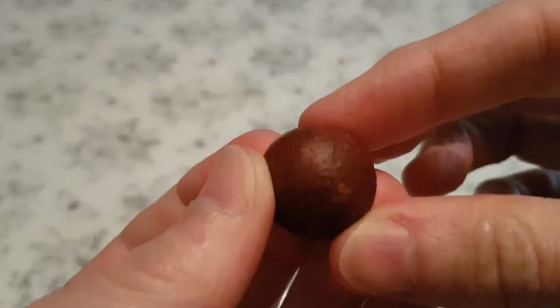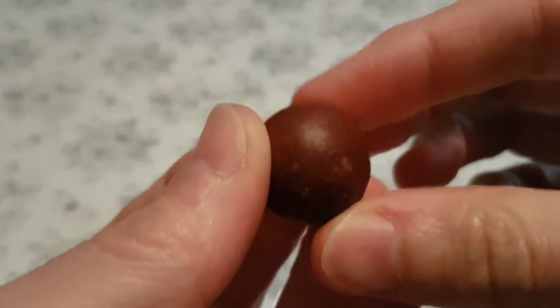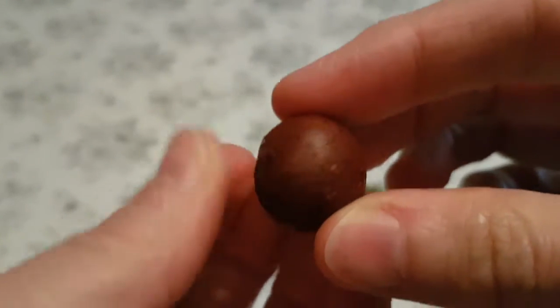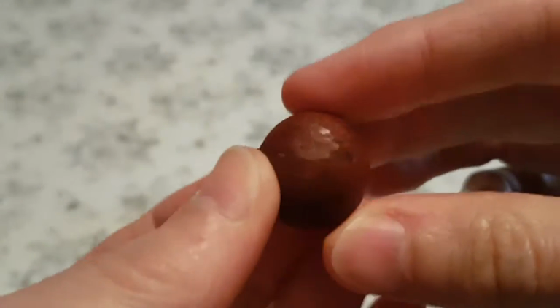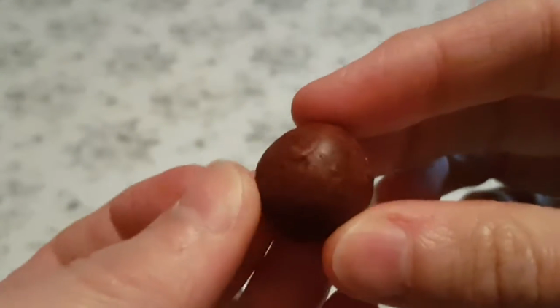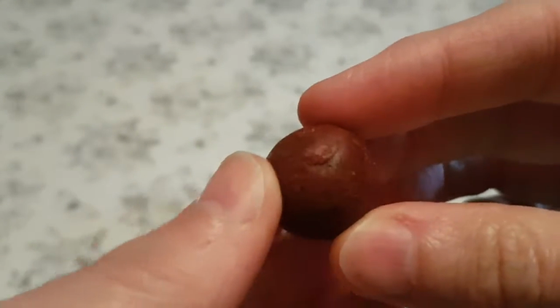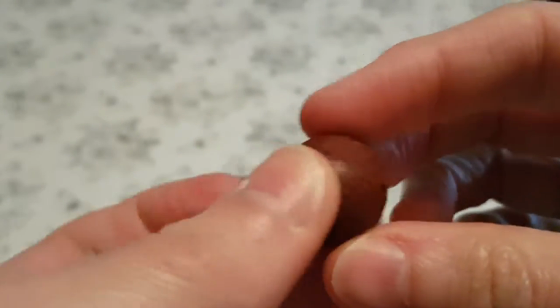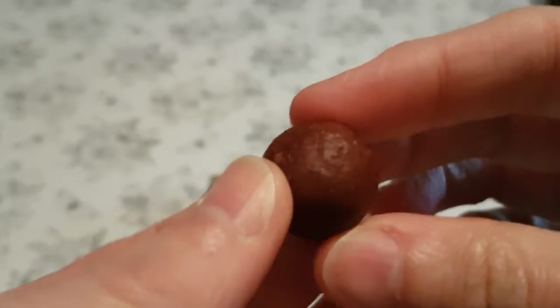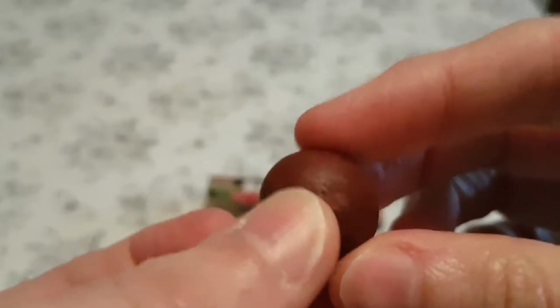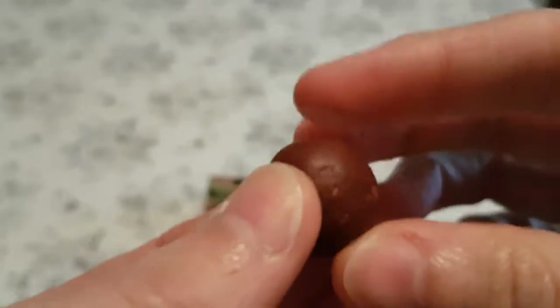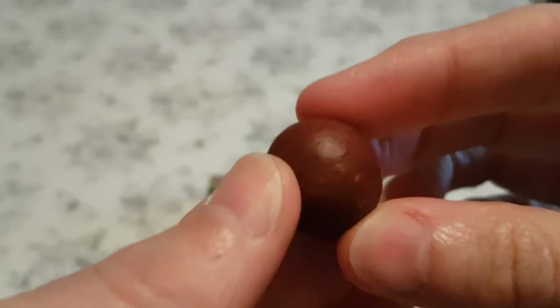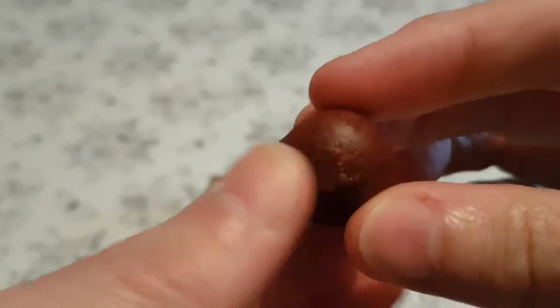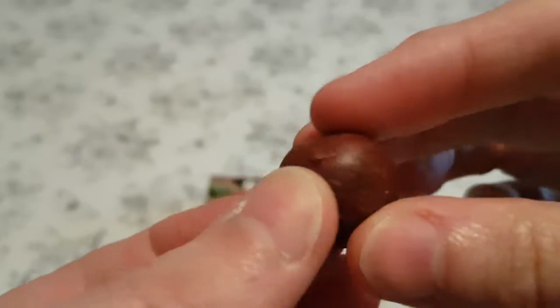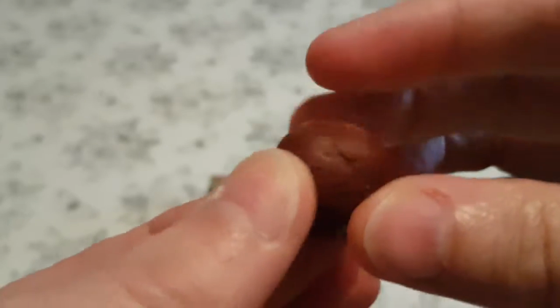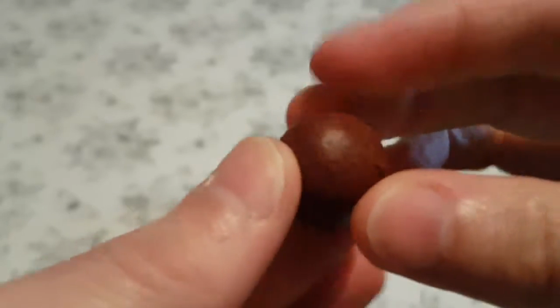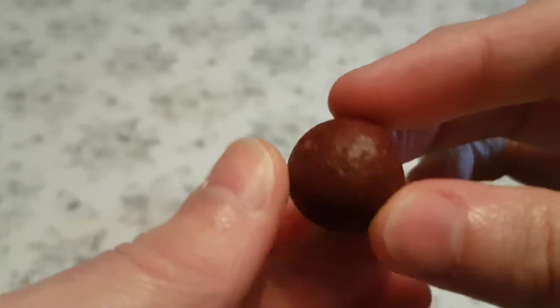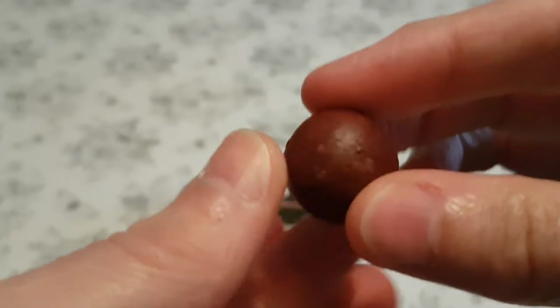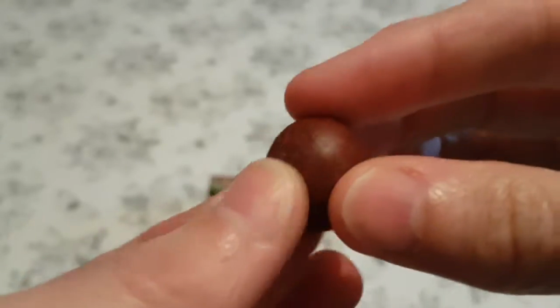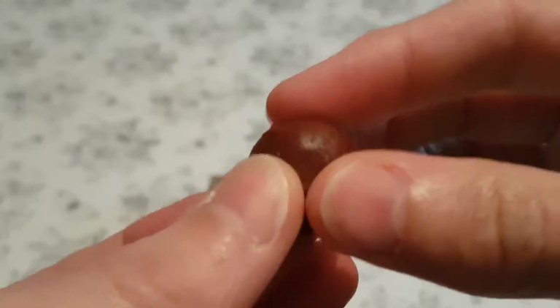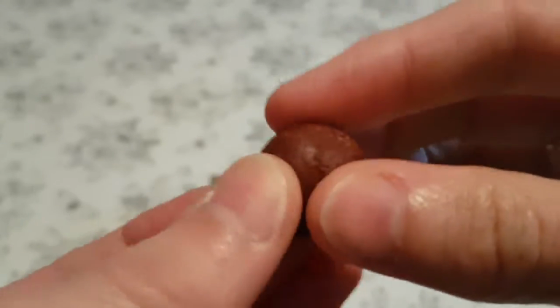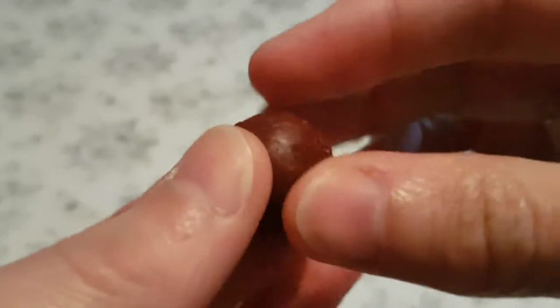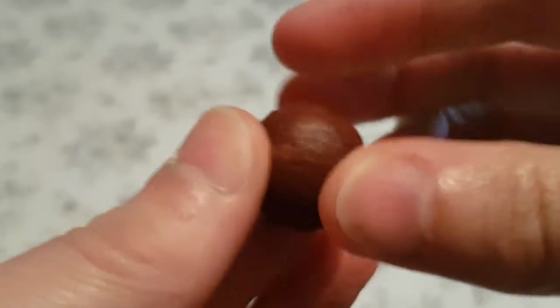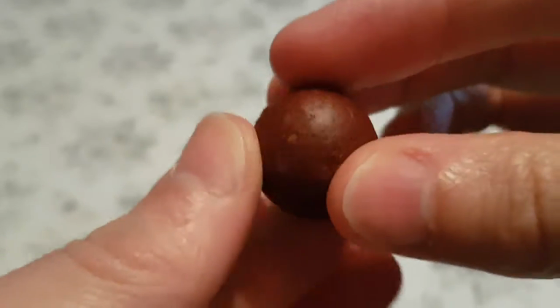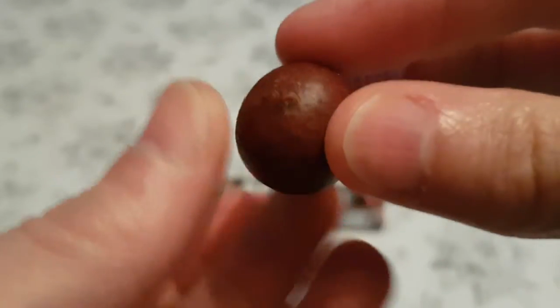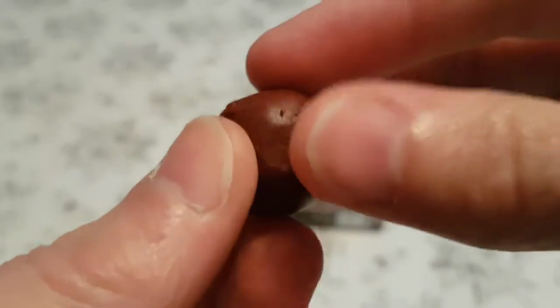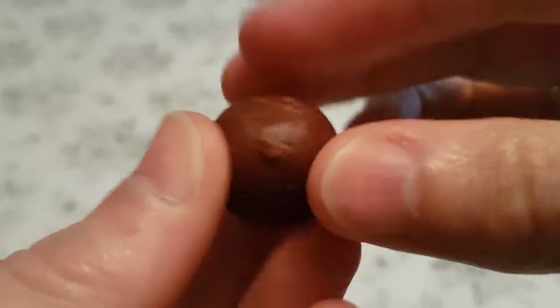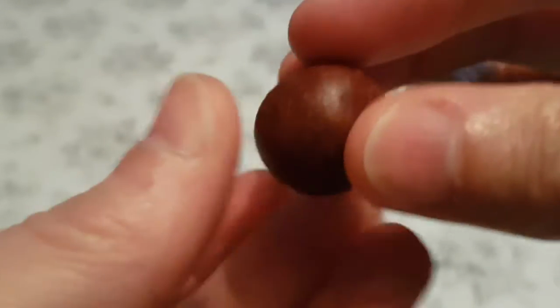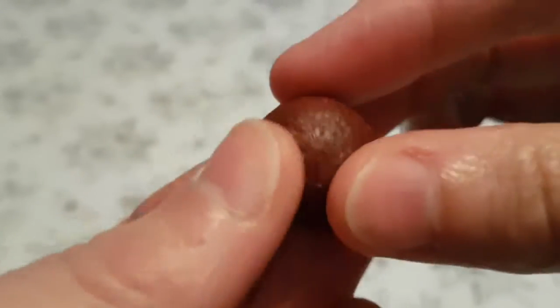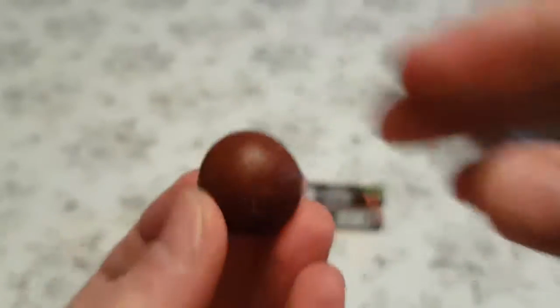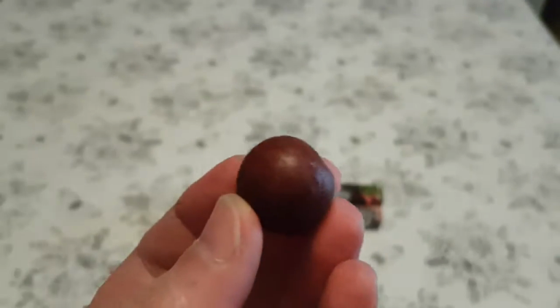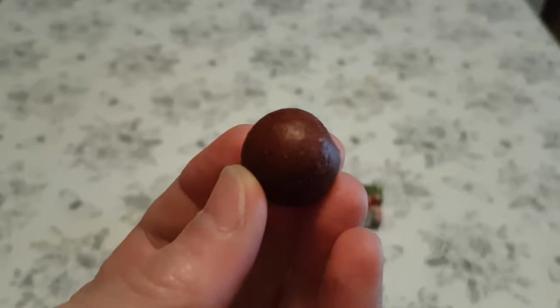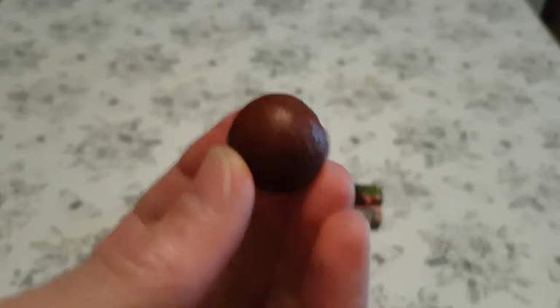Here is a singular vegan ball - a beetroot variety one. How long can I put this off for and twiddle it in front of the camera? For at least another three seconds. I'm sure I can manage that. Wish me luck.